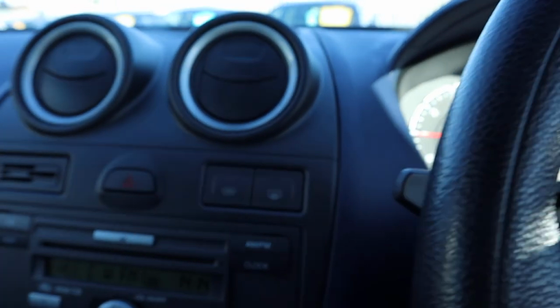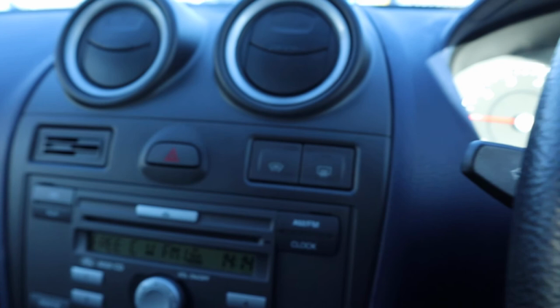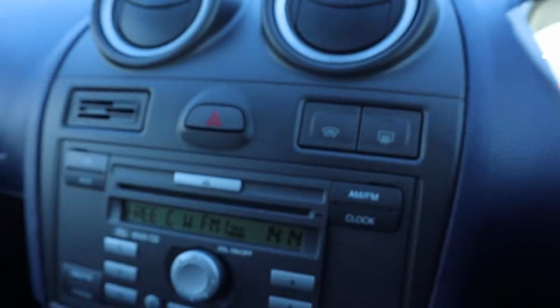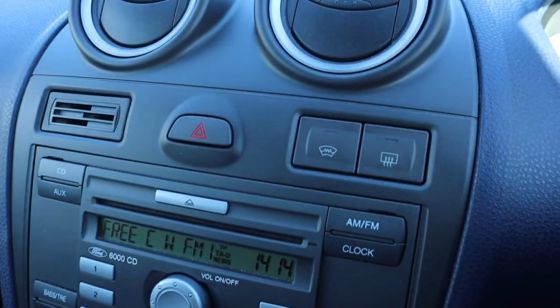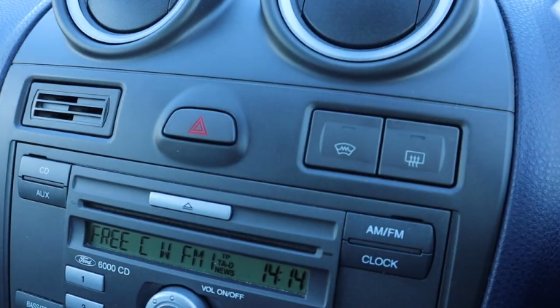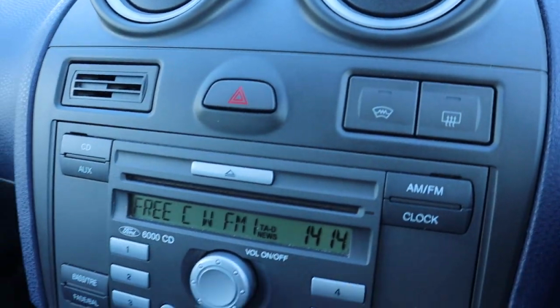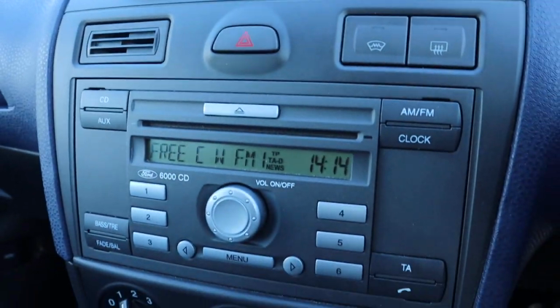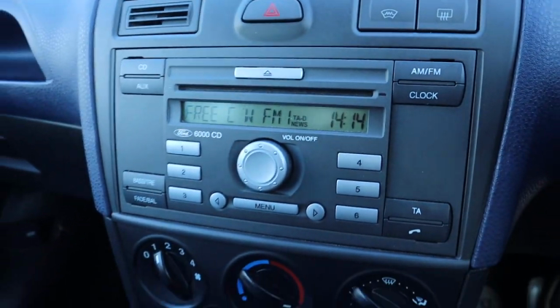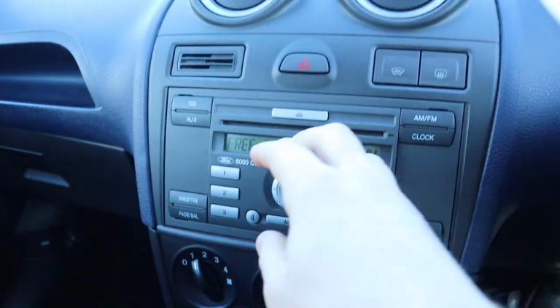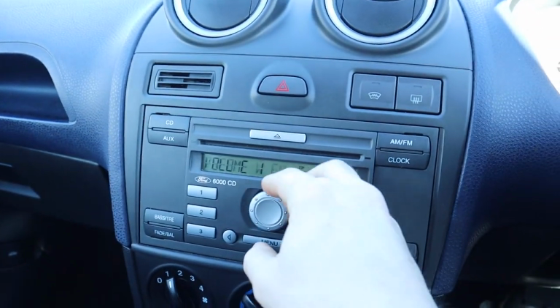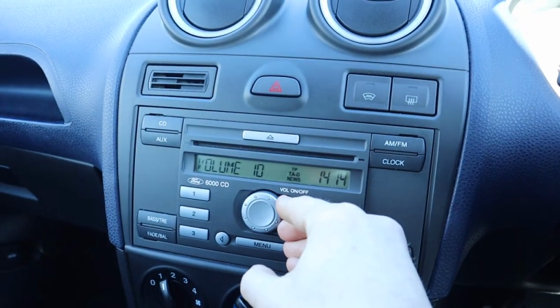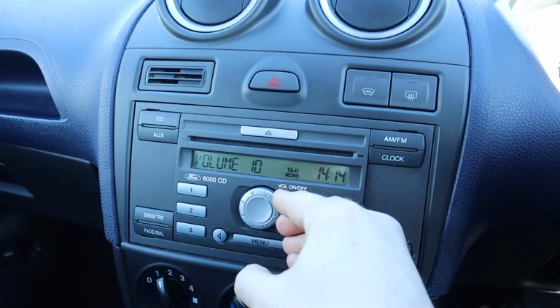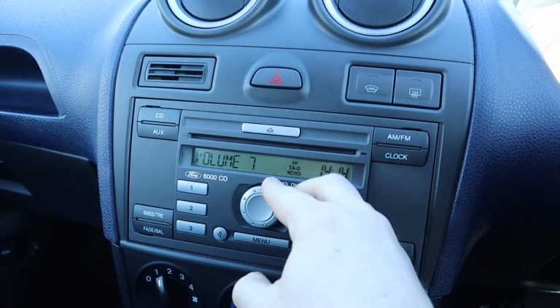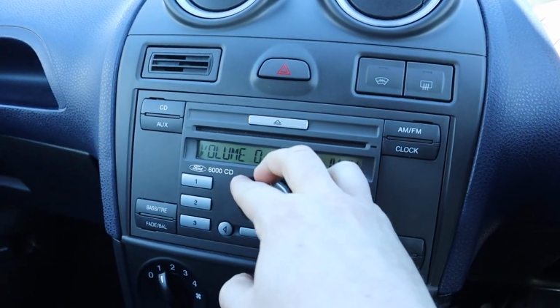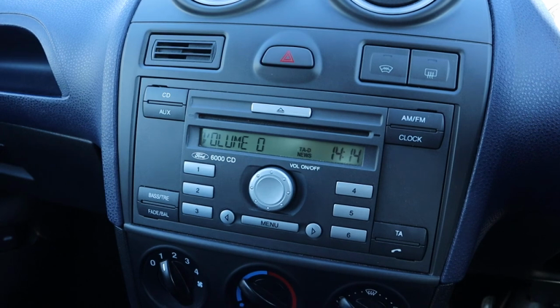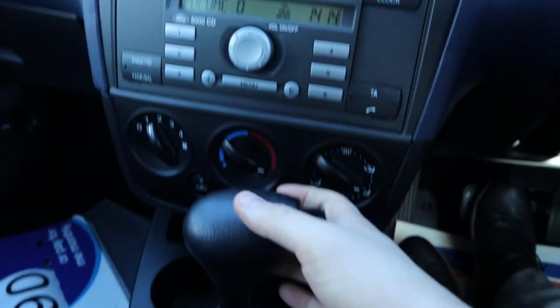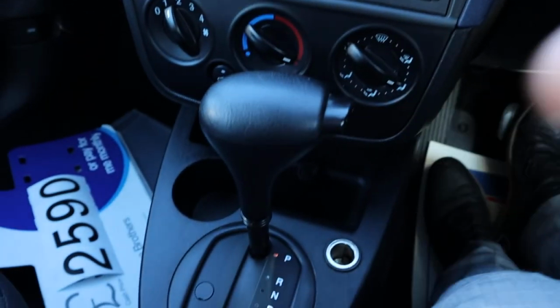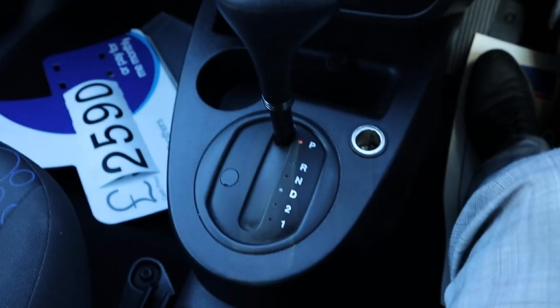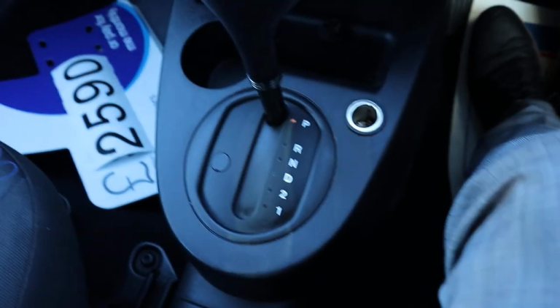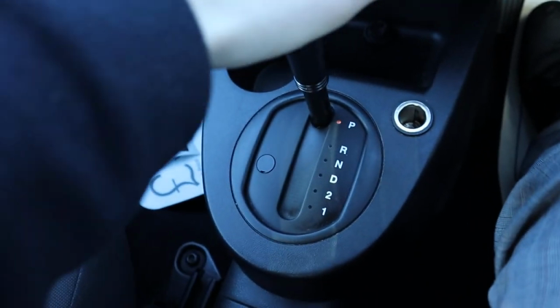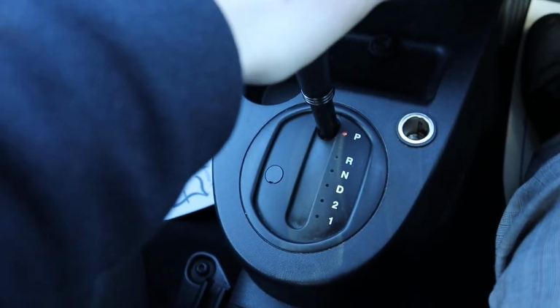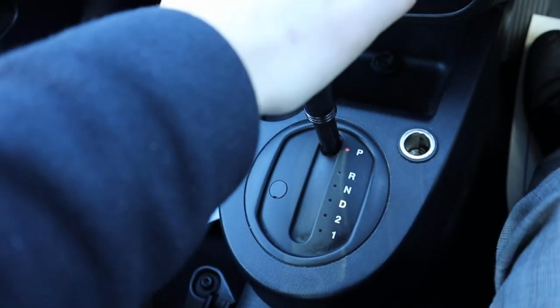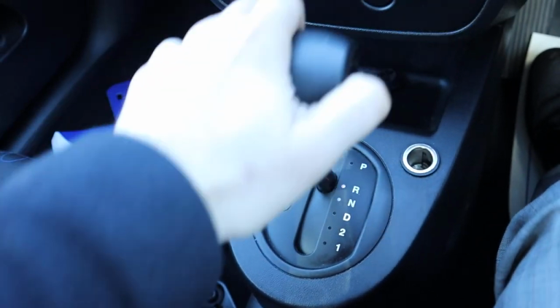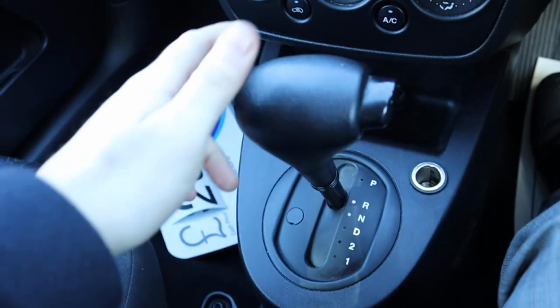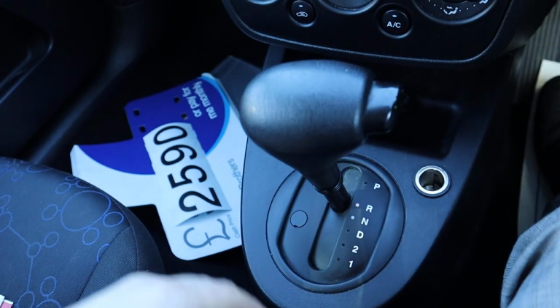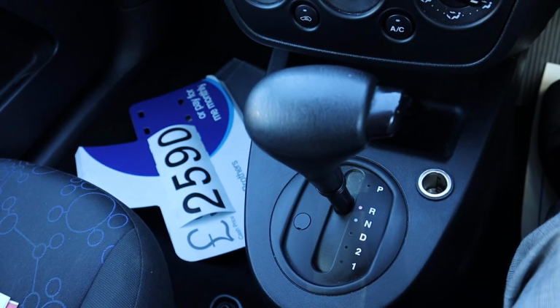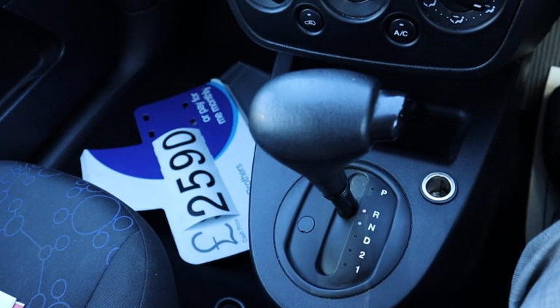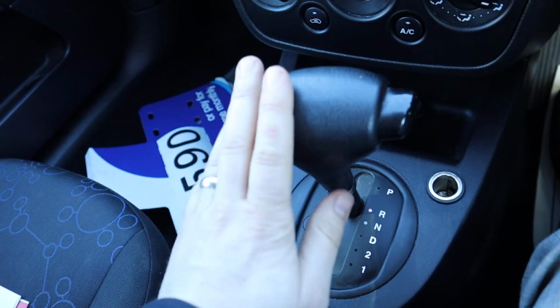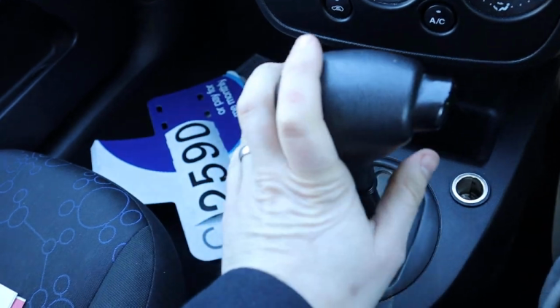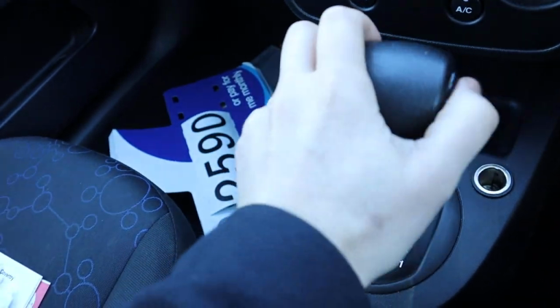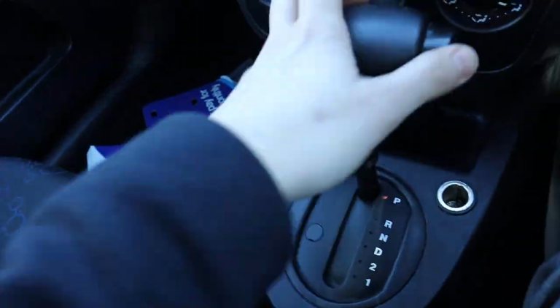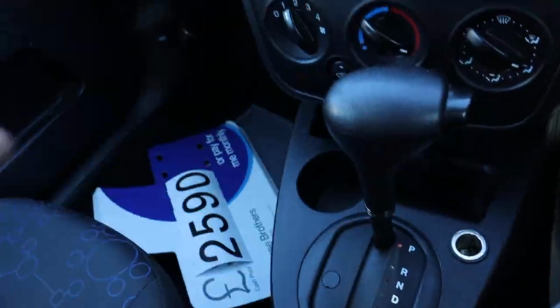Front and rear heated screen. When you go into reverse the sensors come on — you'll hear the beep. There we go. Air conditioning as well.